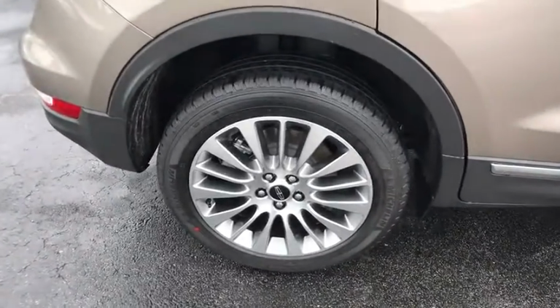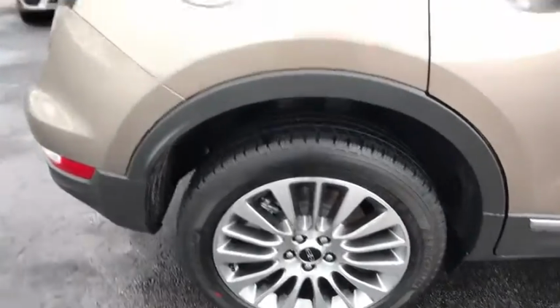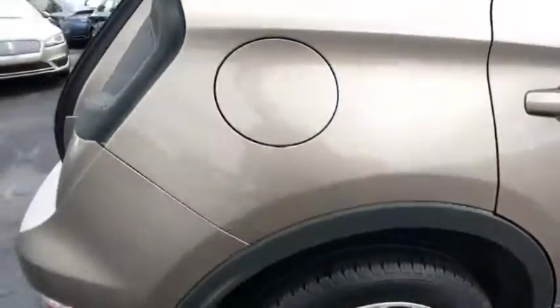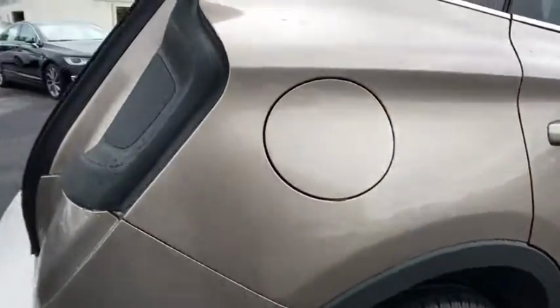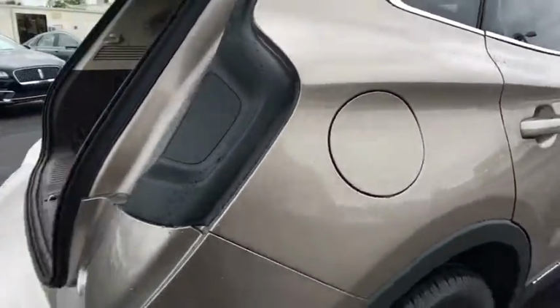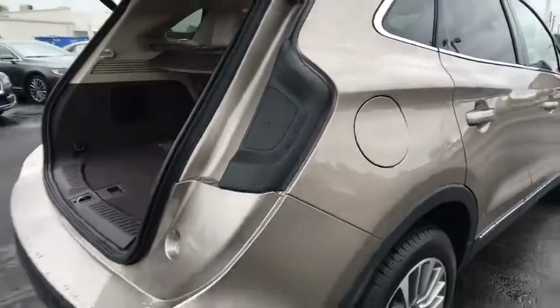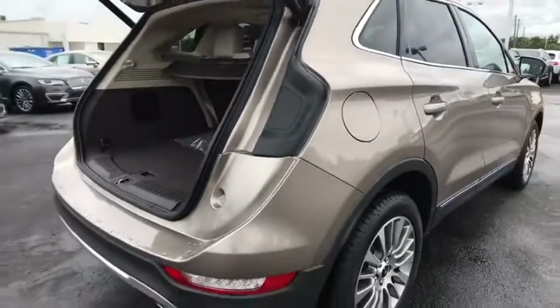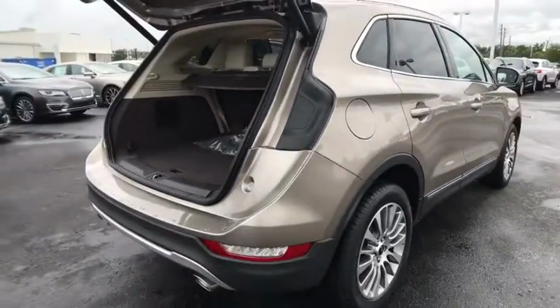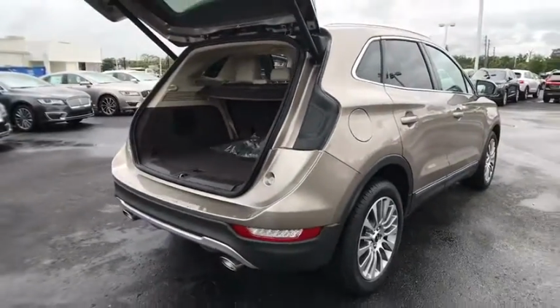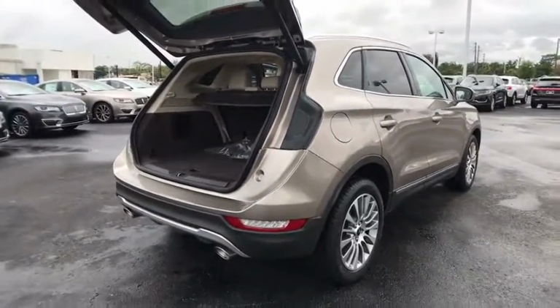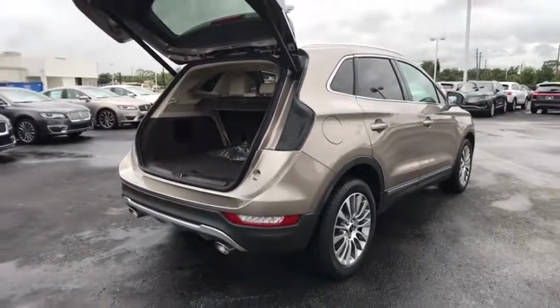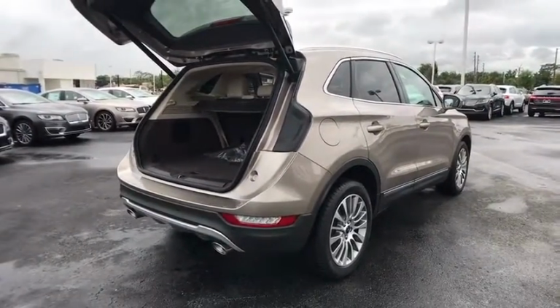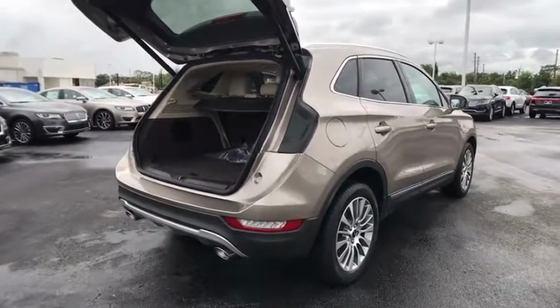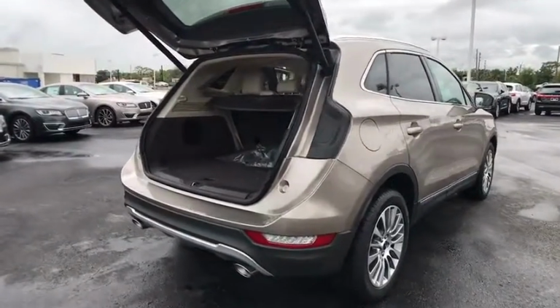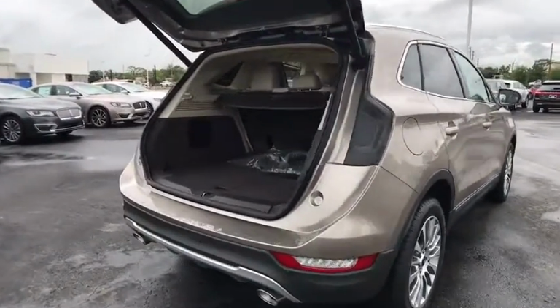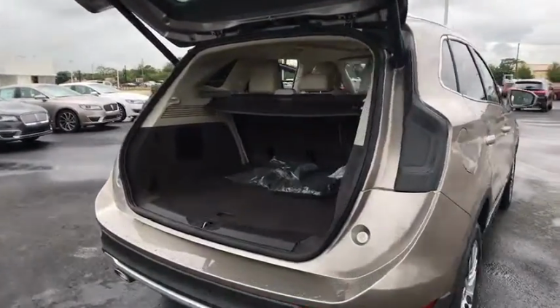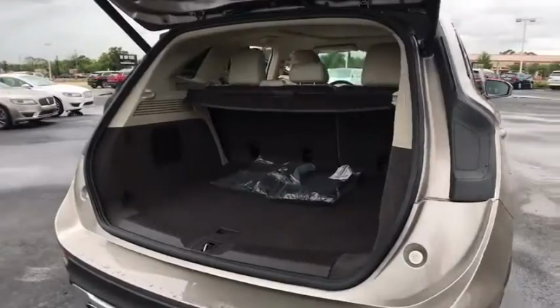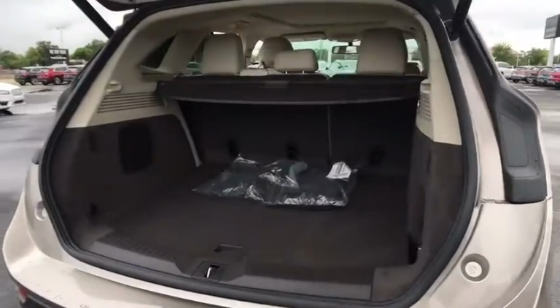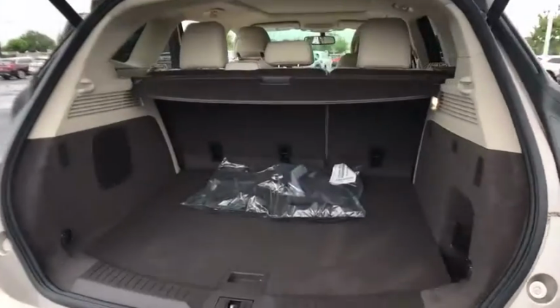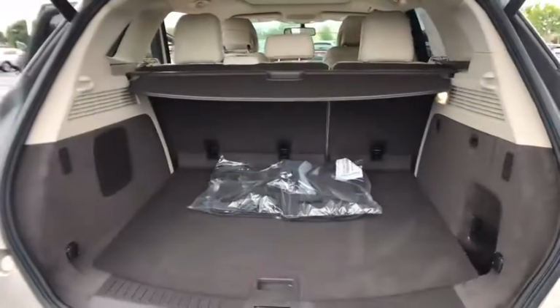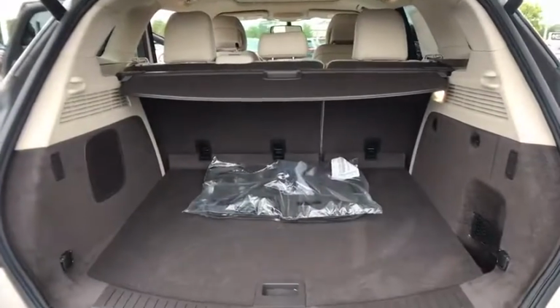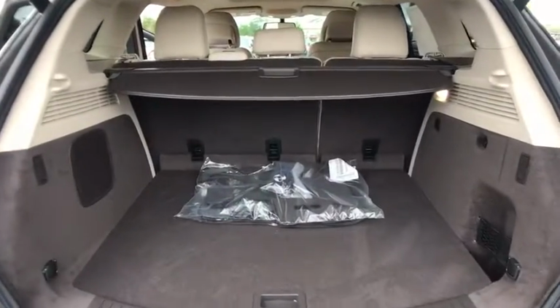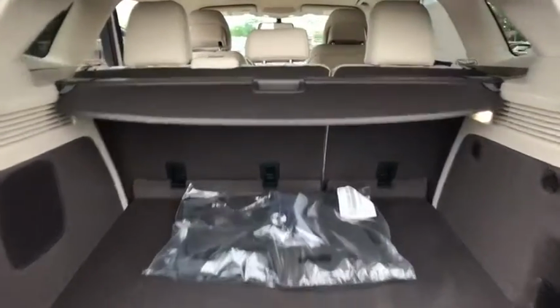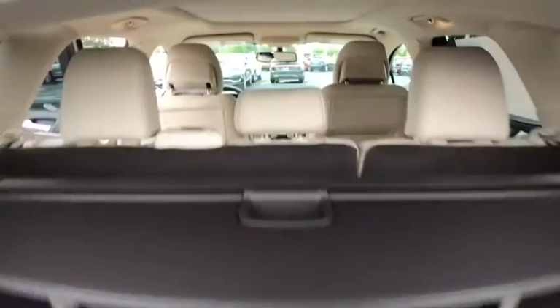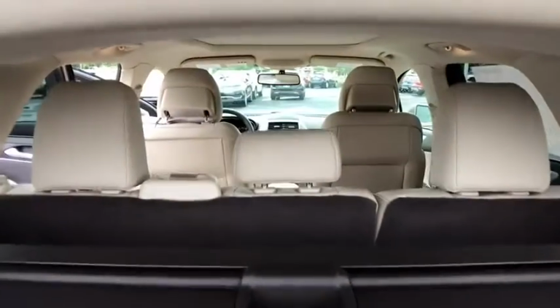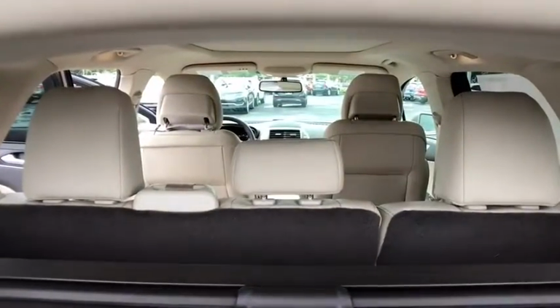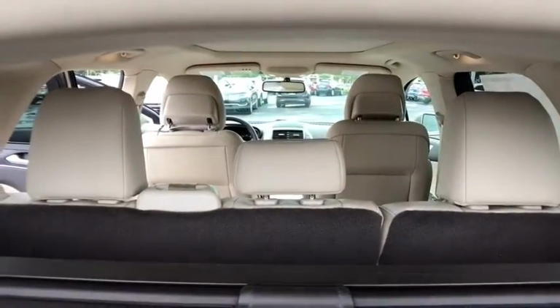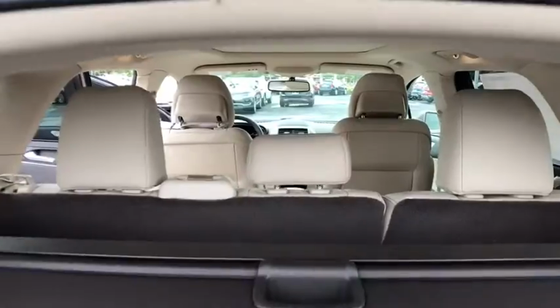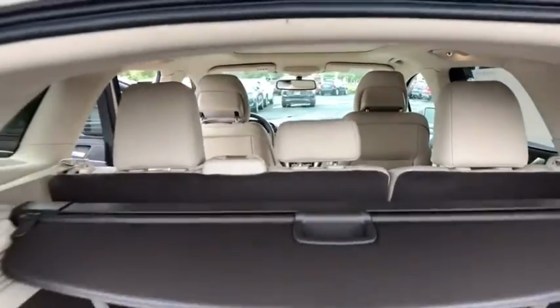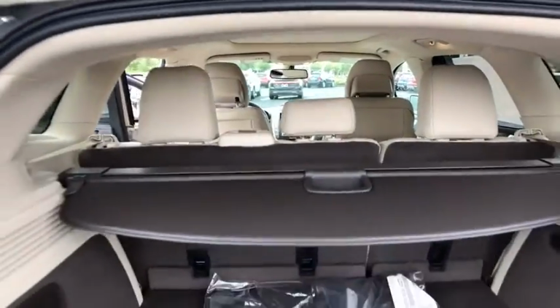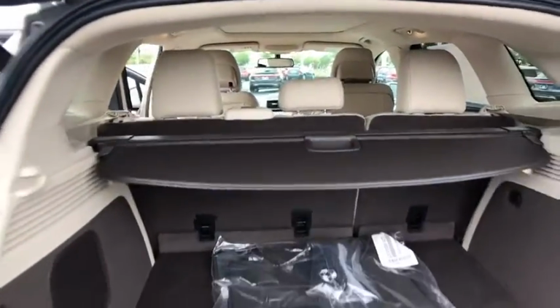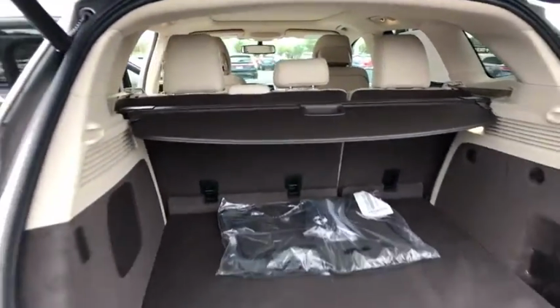Here are some of this vehicle's great options: stability control, power liftgate, traction control, remote engine start, steering wheel audio controls, power passenger seat, keyless entry, navigation system, anti-lock braking system, backup camera.